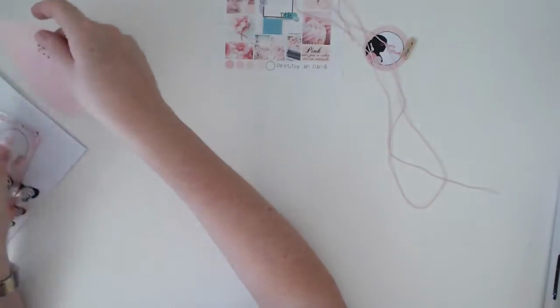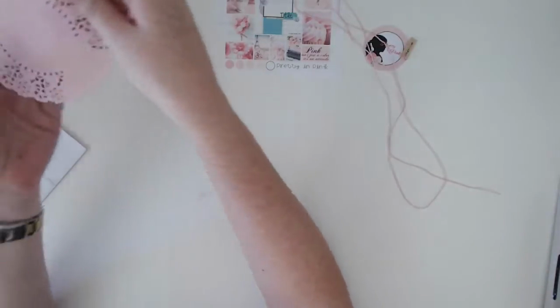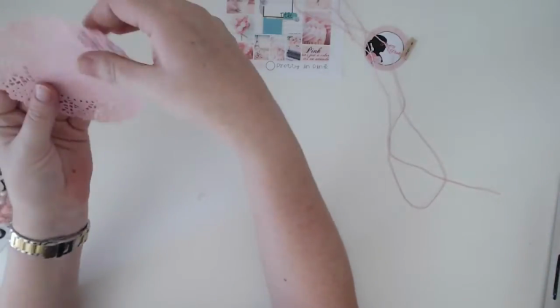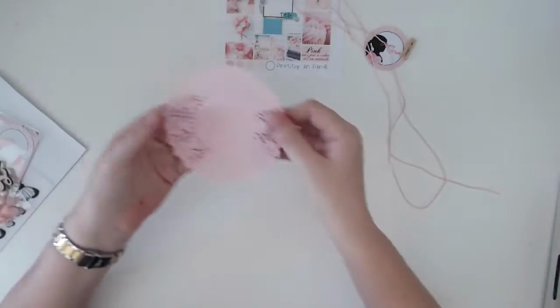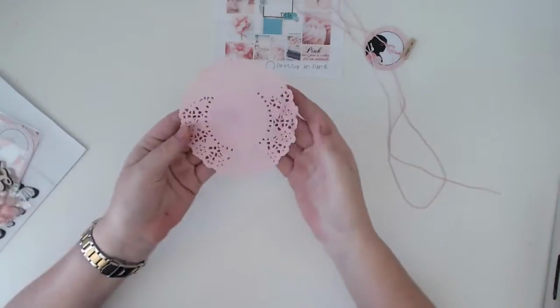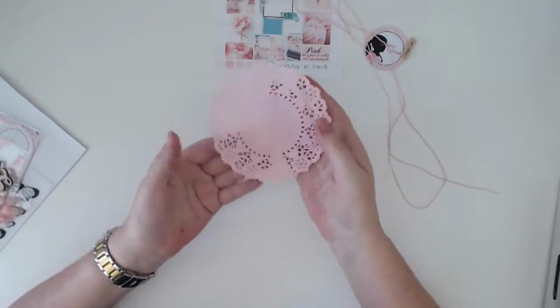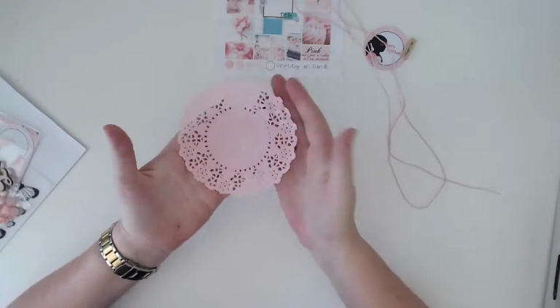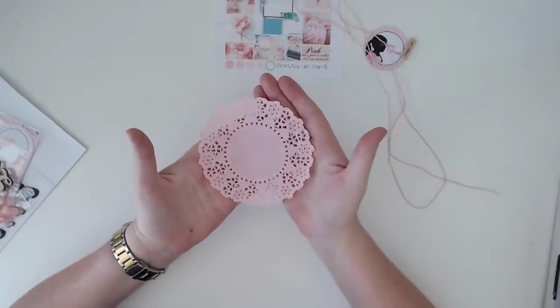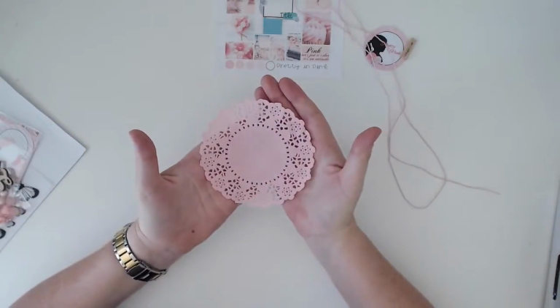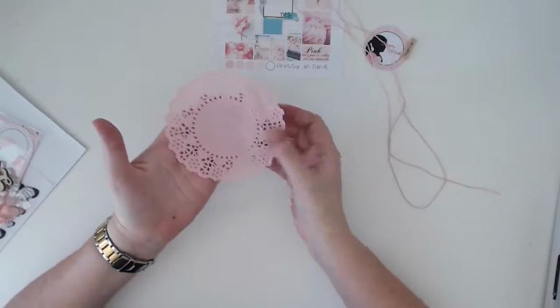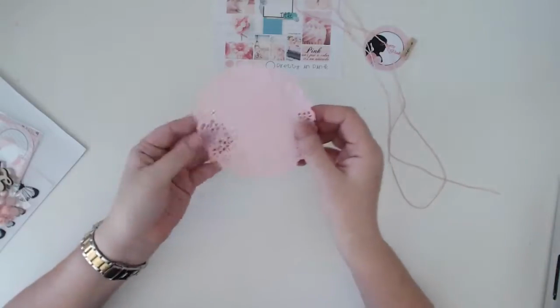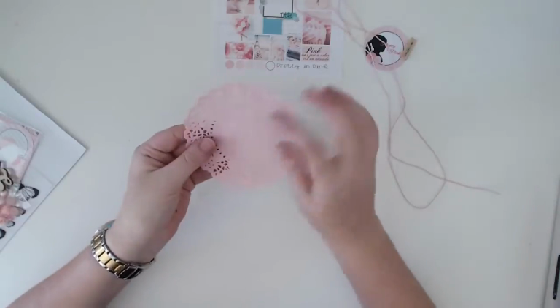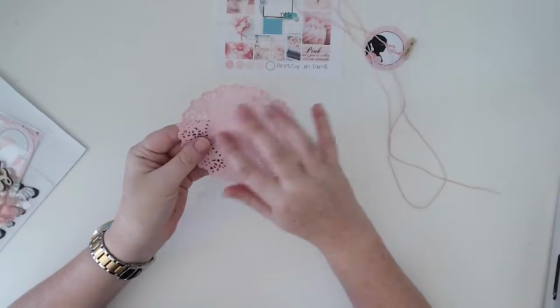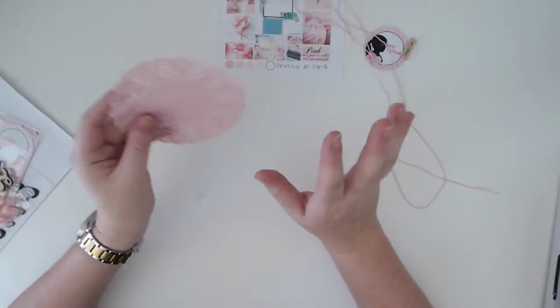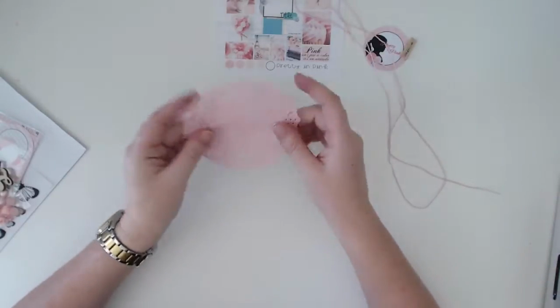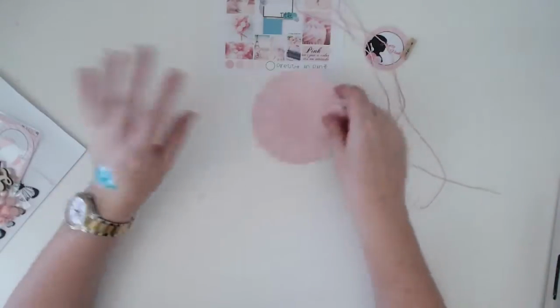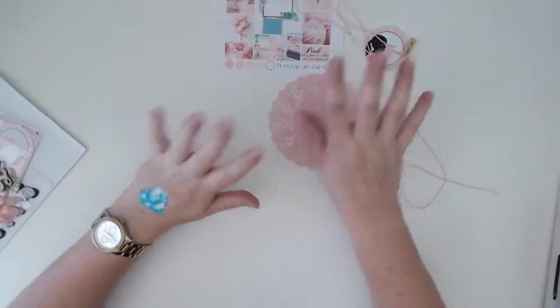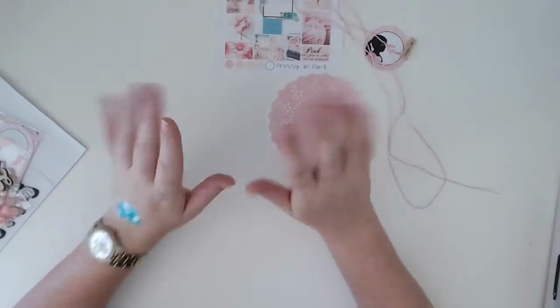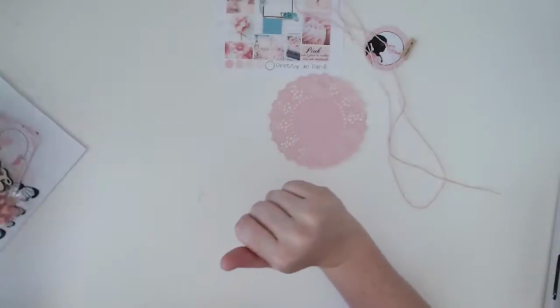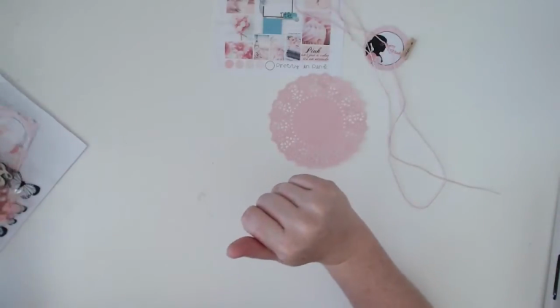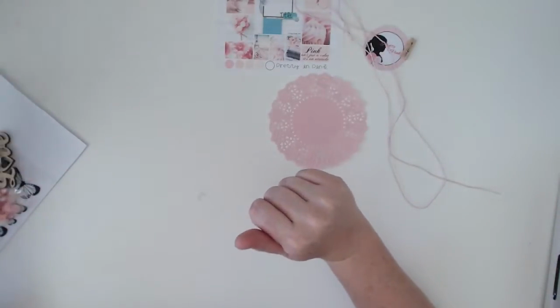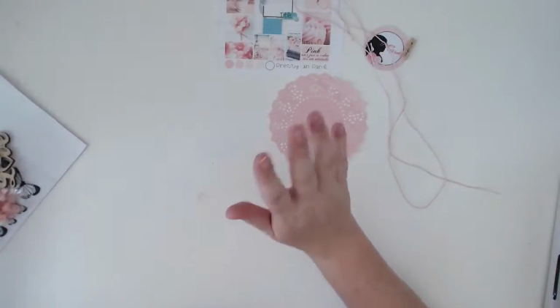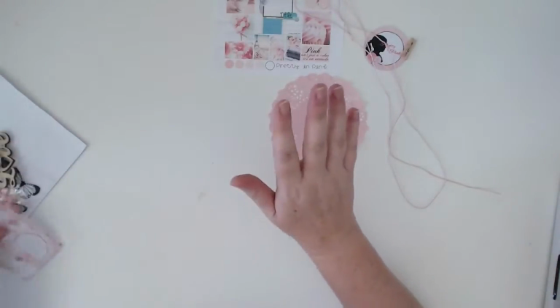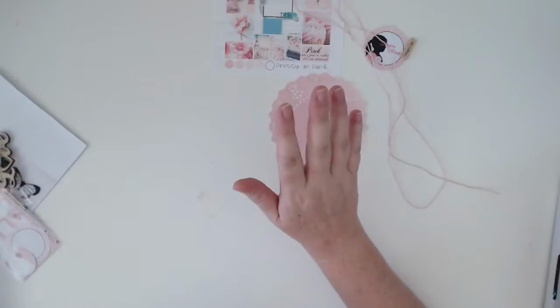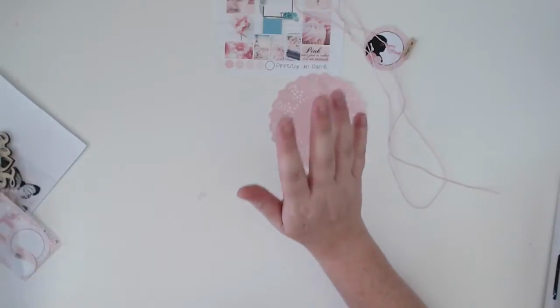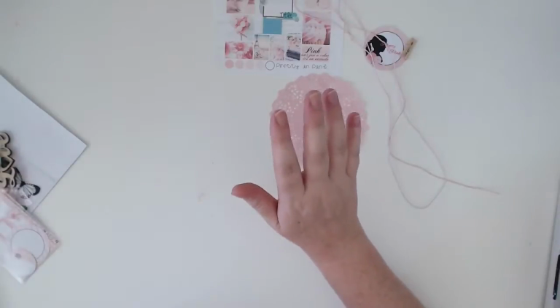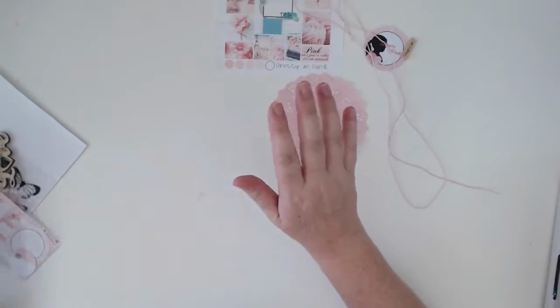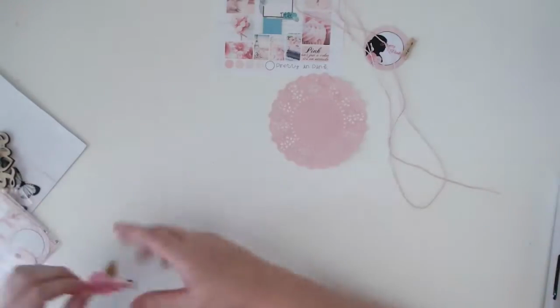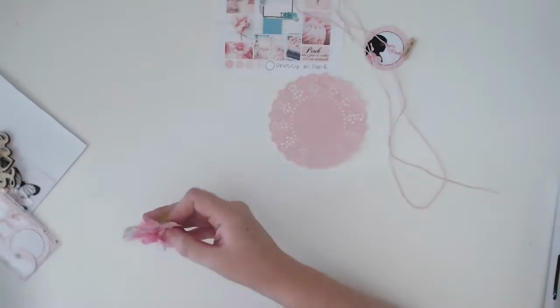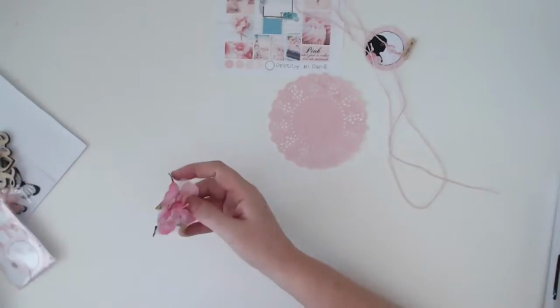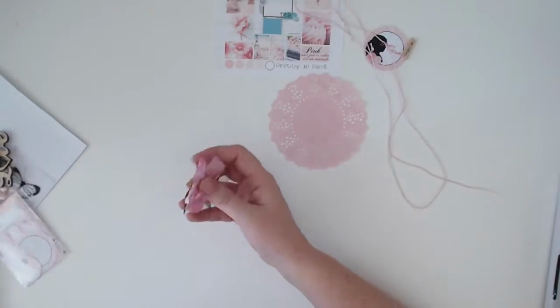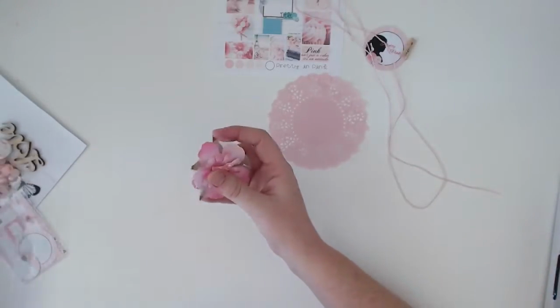On to what is in the kit. I'm going to start with this beautiful doily — I really like this pink actually. For someone who doesn't do a lot of pink, this is really awesome for me.